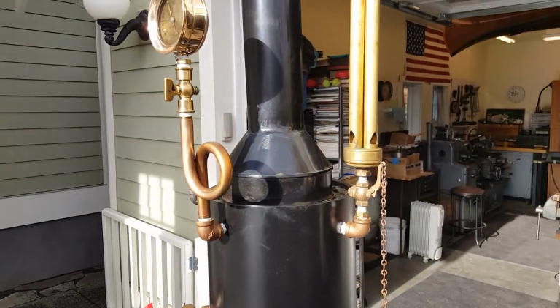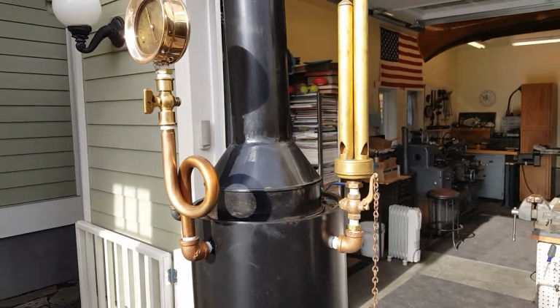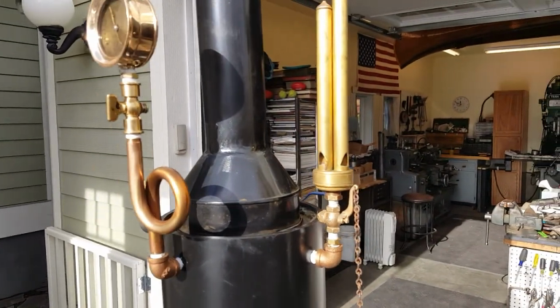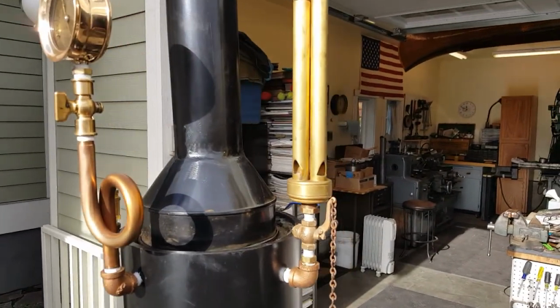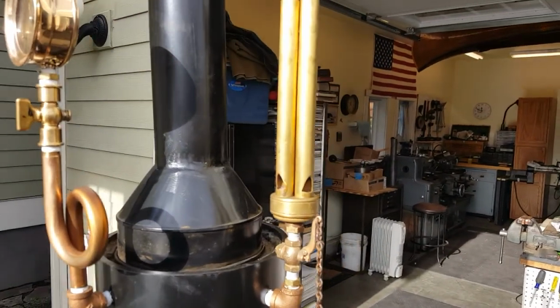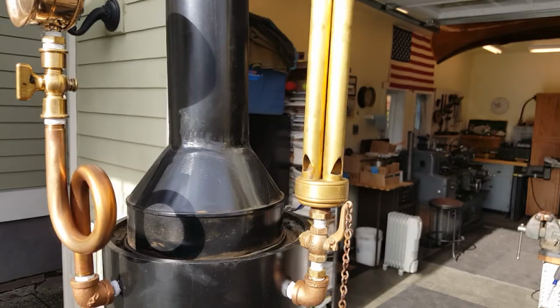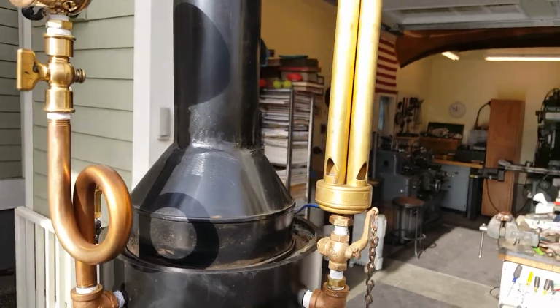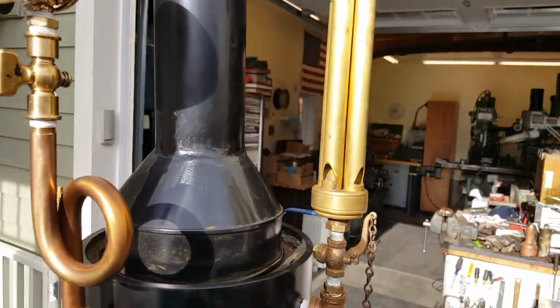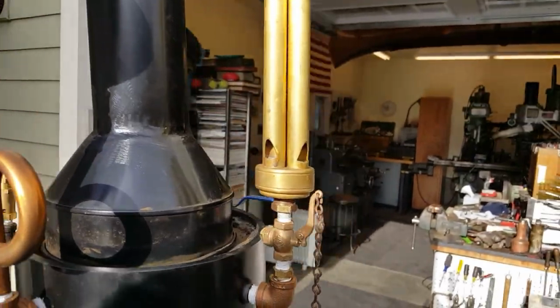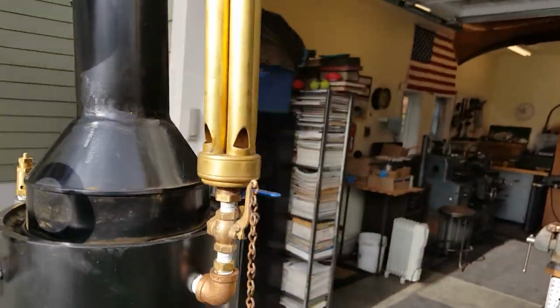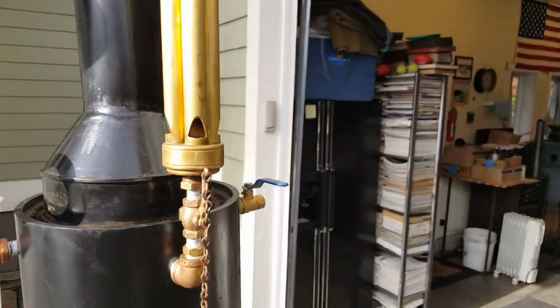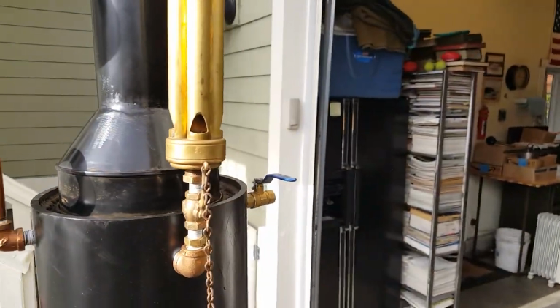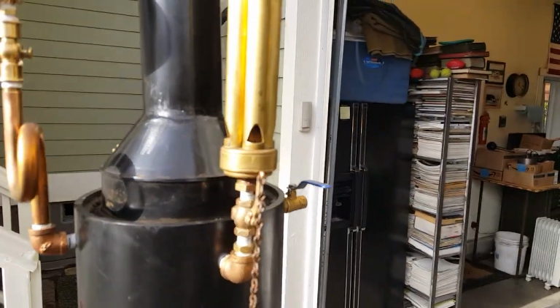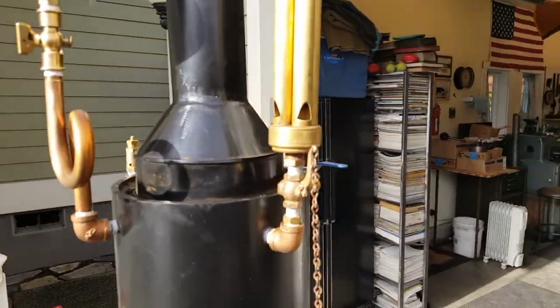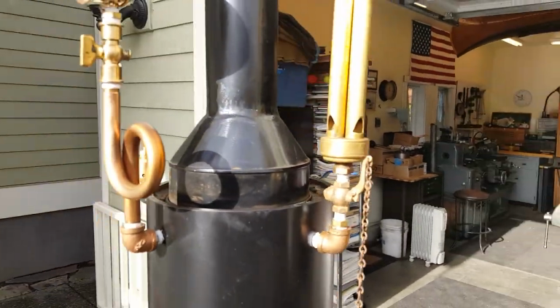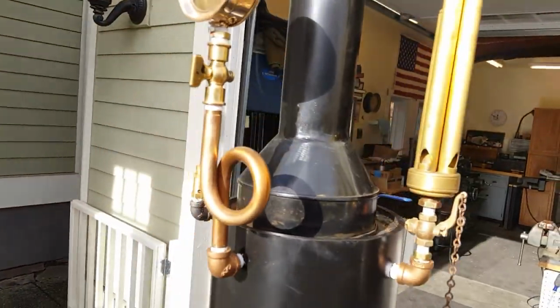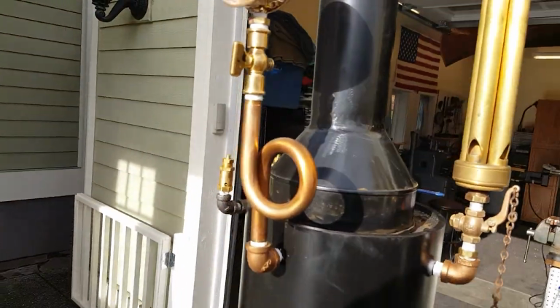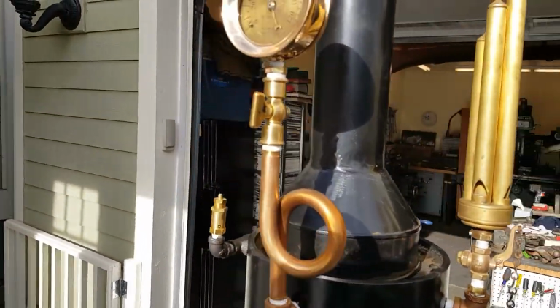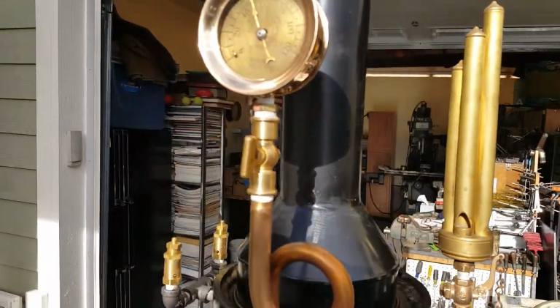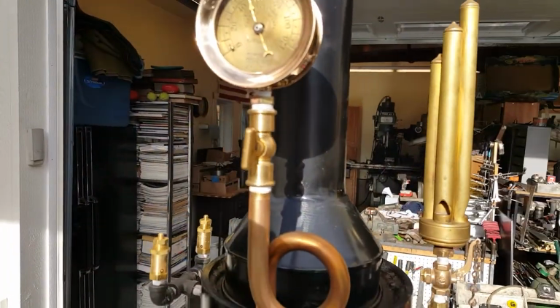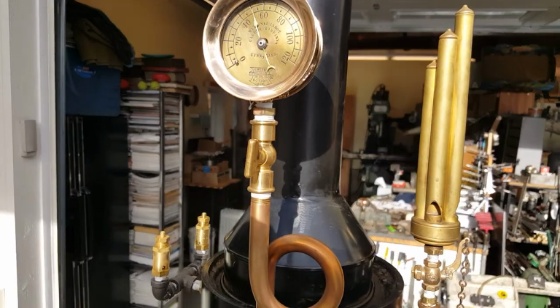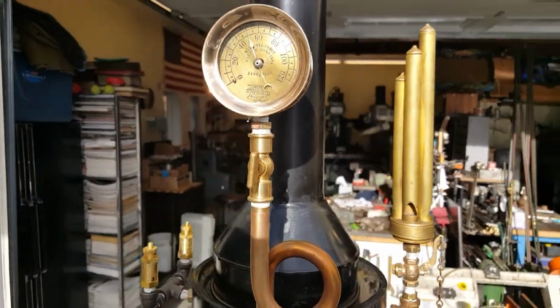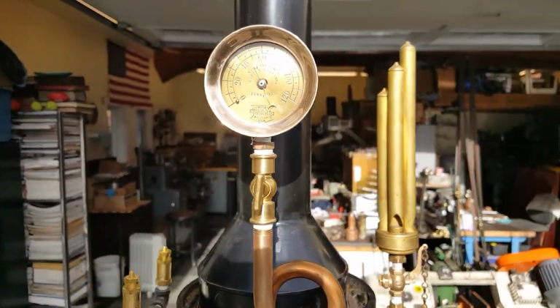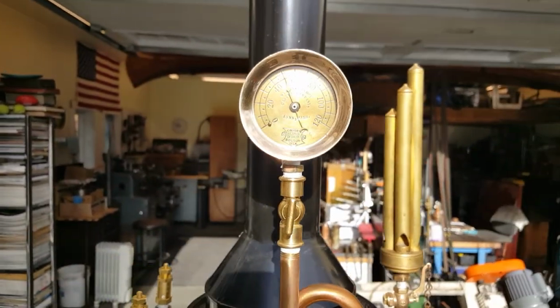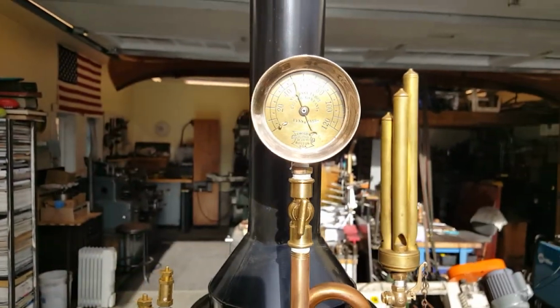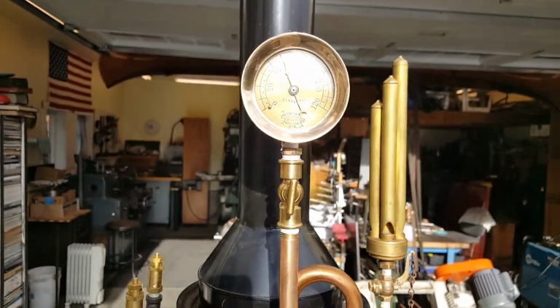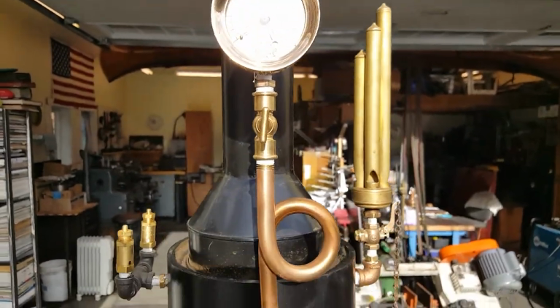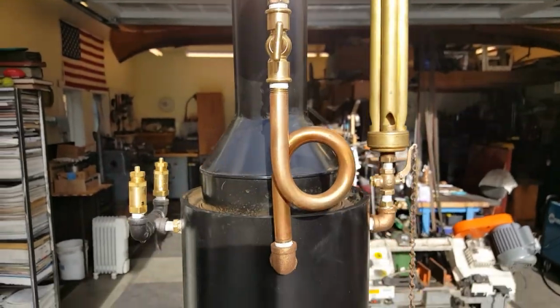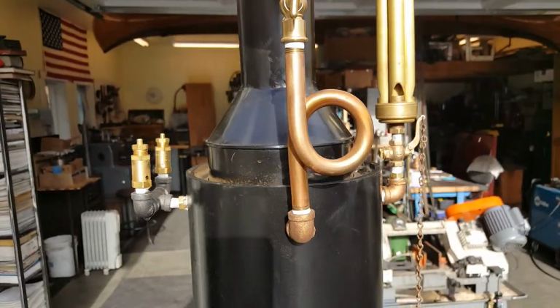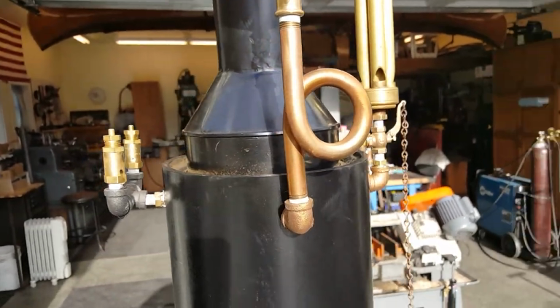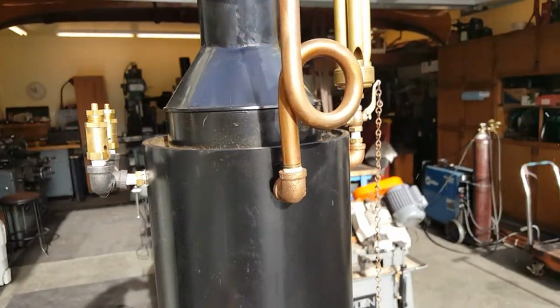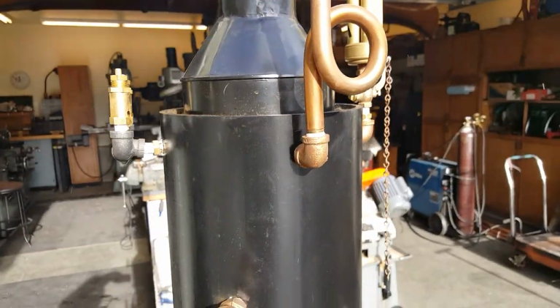Nice little 3 or 4 chime whistle. Really nice gauge. Beautiful brass siphon.